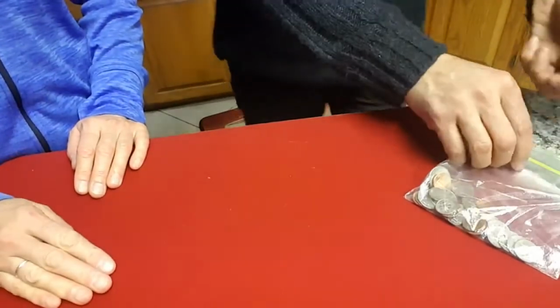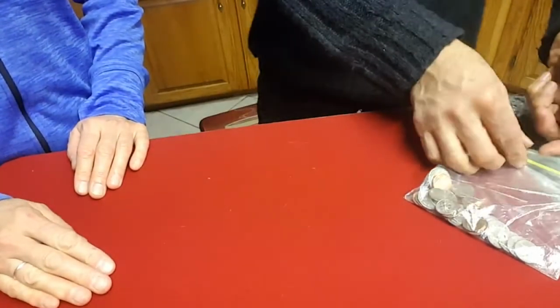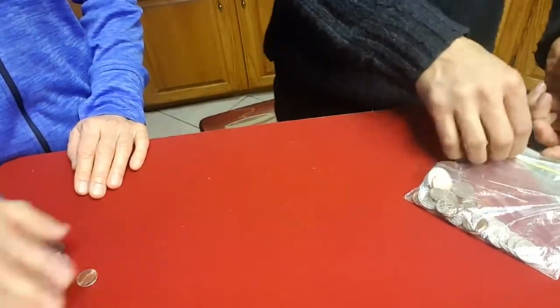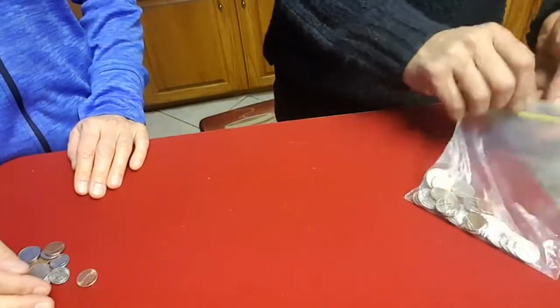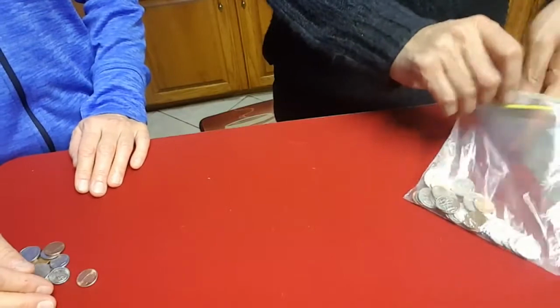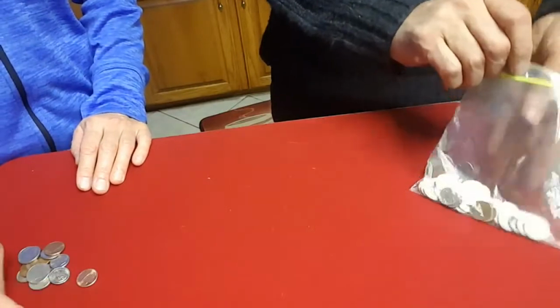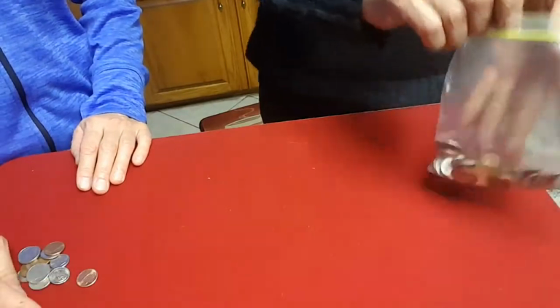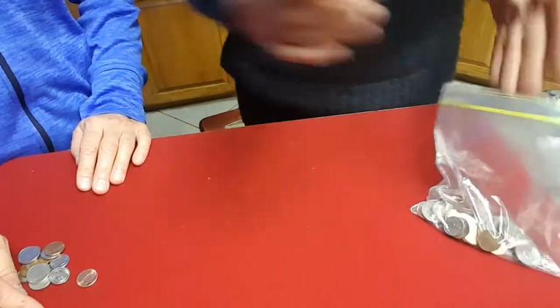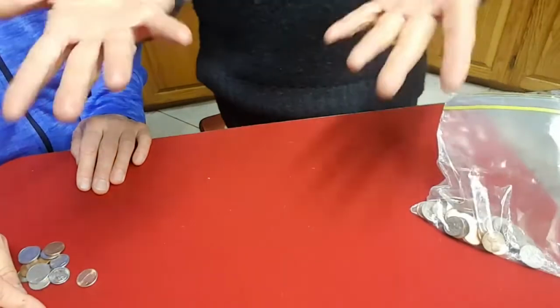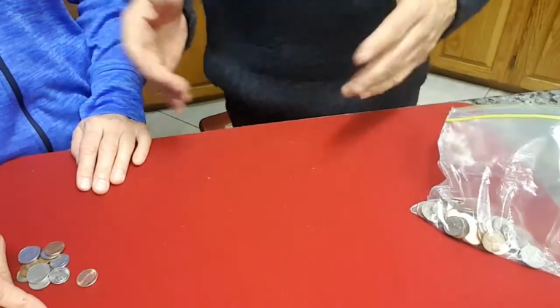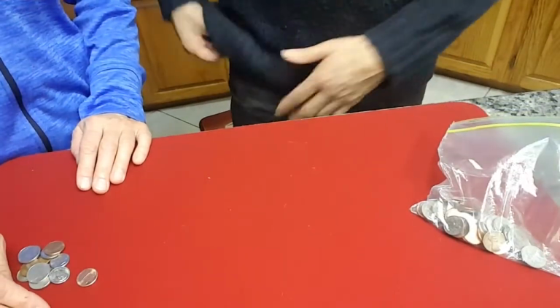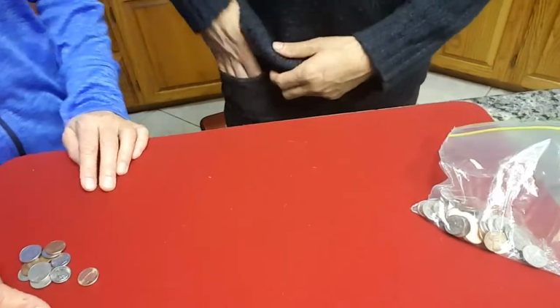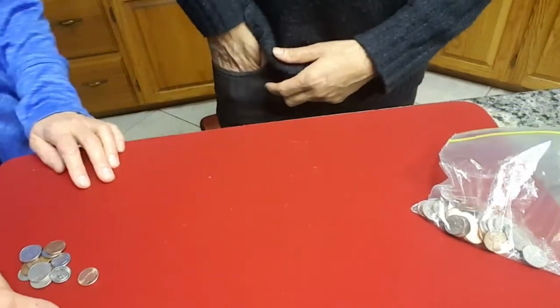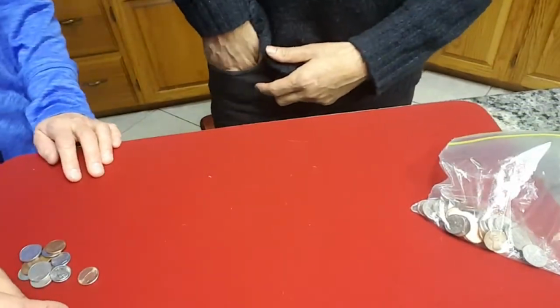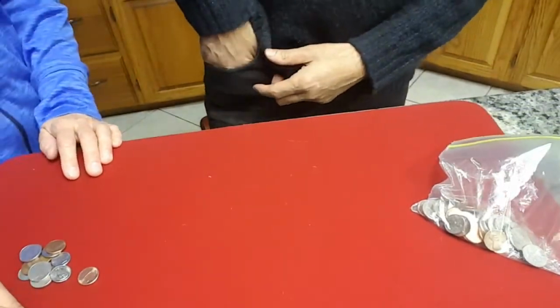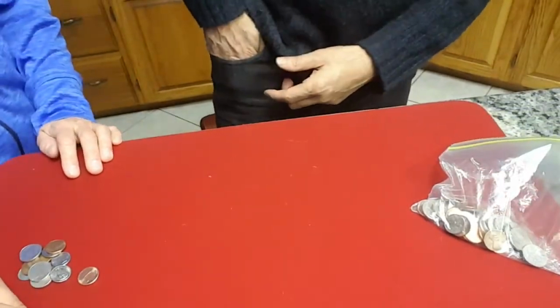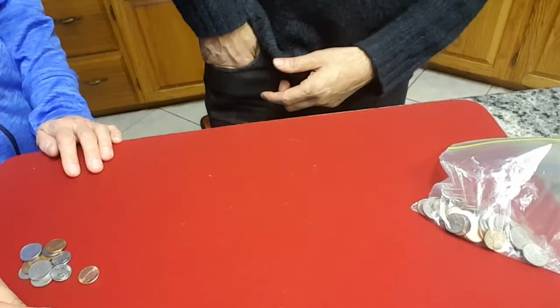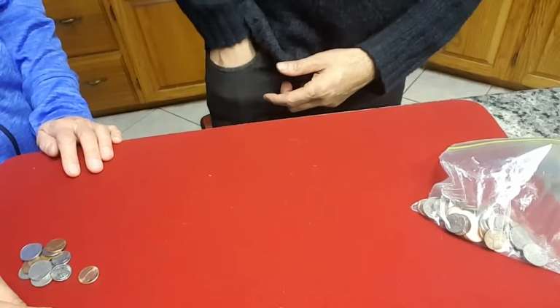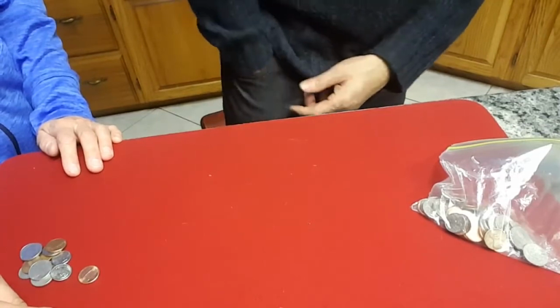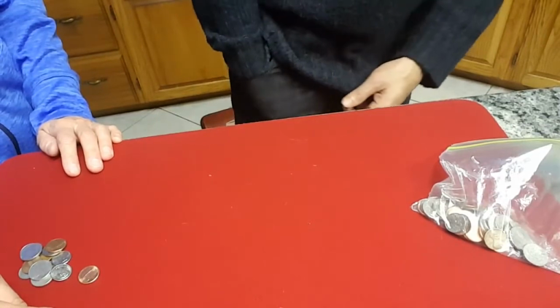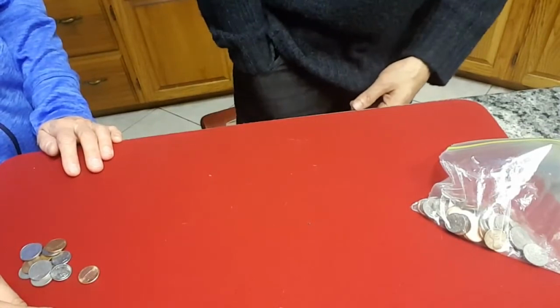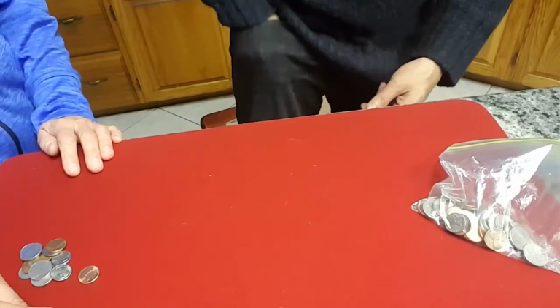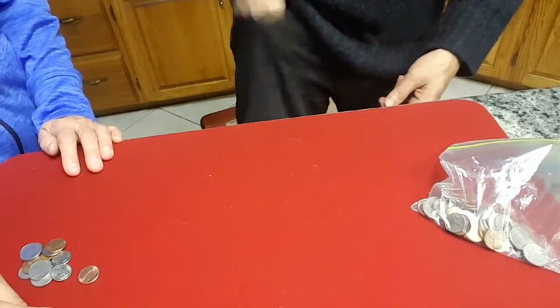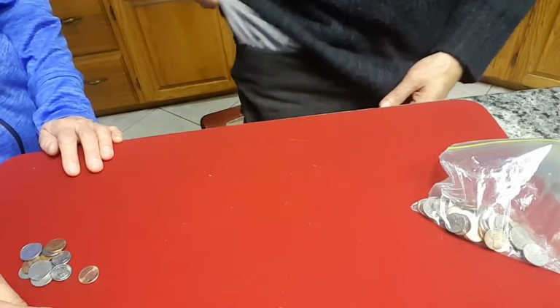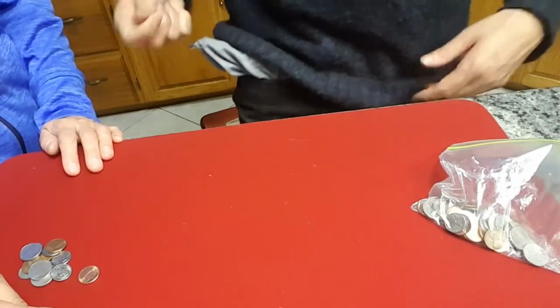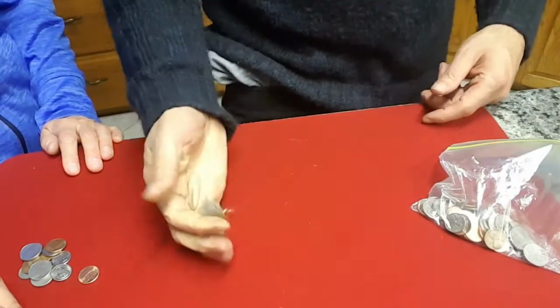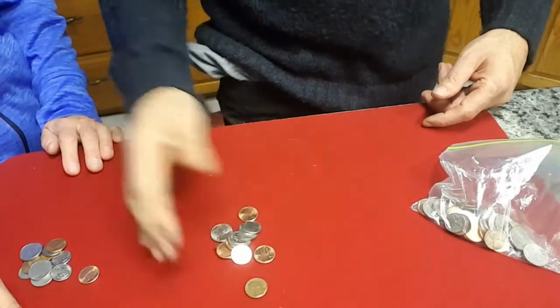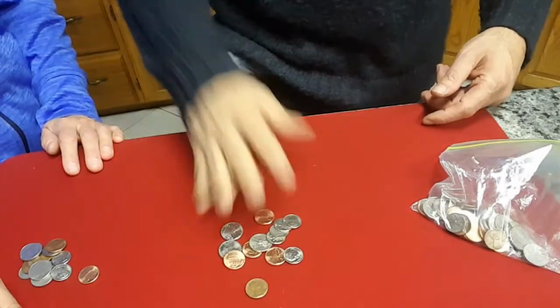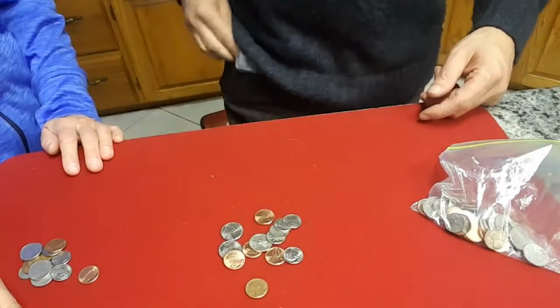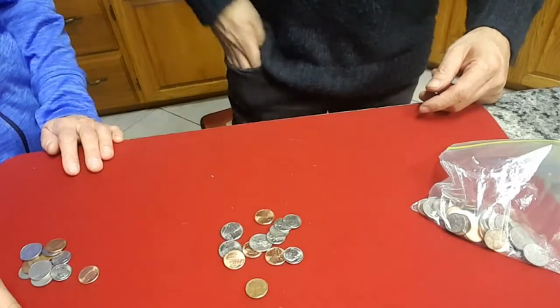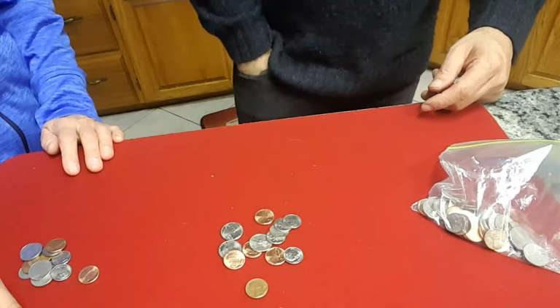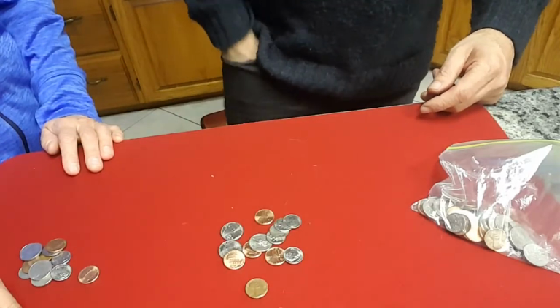Now I've got some change in my pocket, and I'm going to get that out. So I'm going to just reach in and grab everything I've got out at the bottom, and inside out. And that should be it.